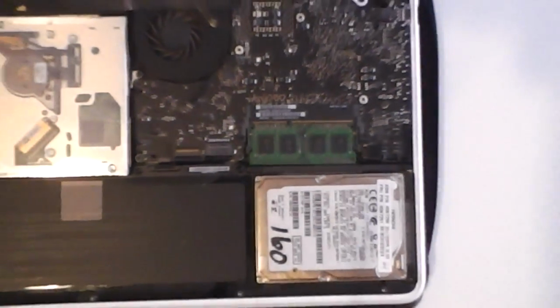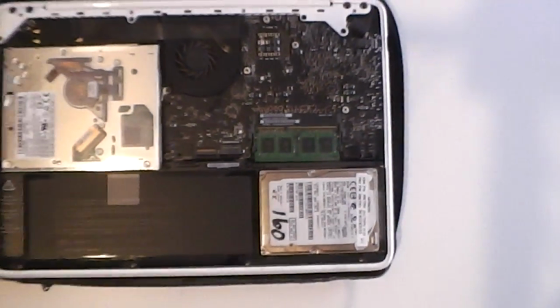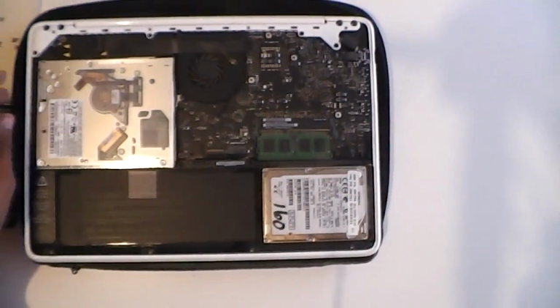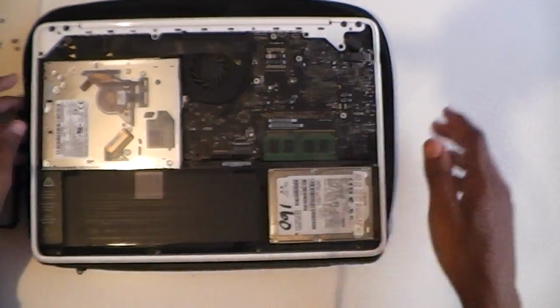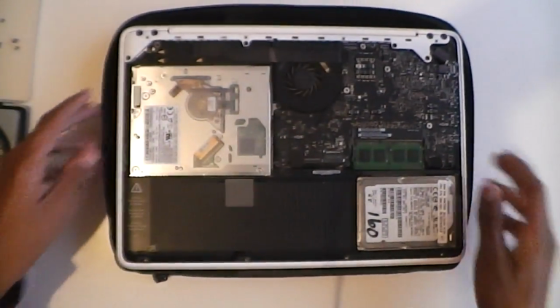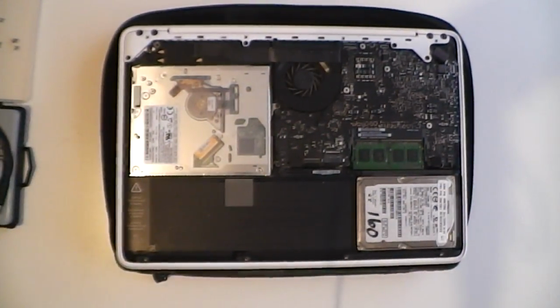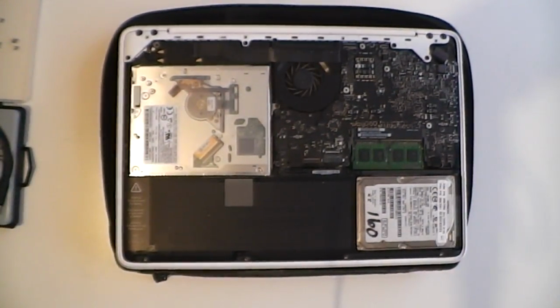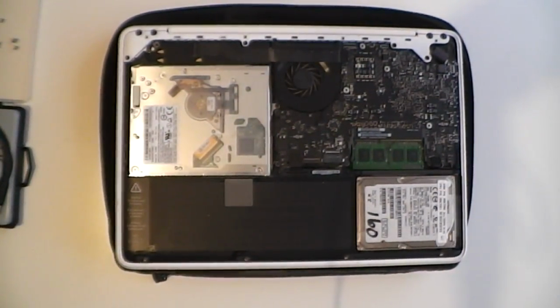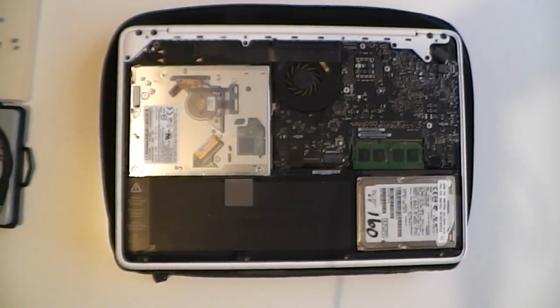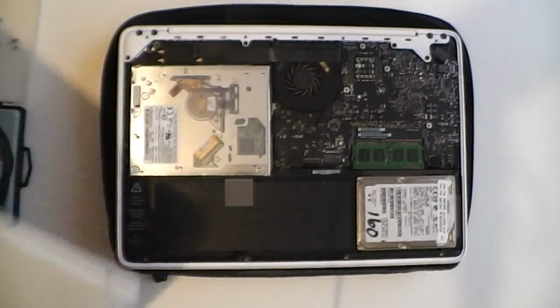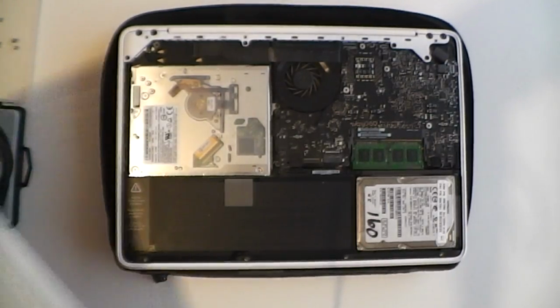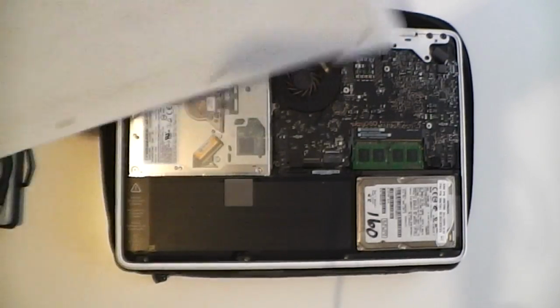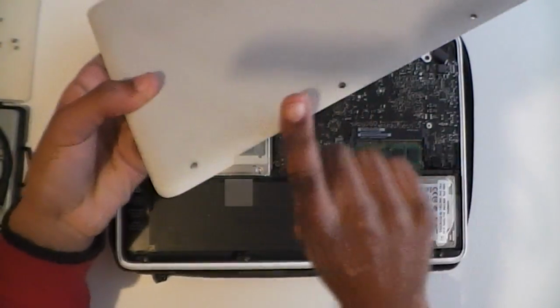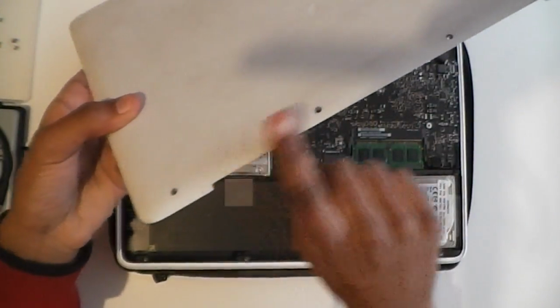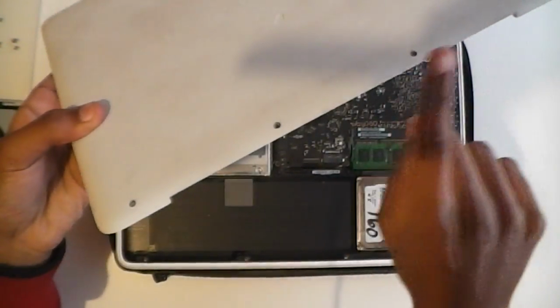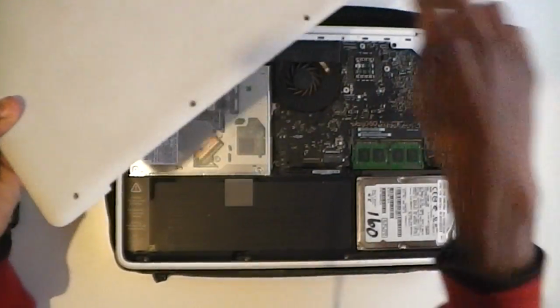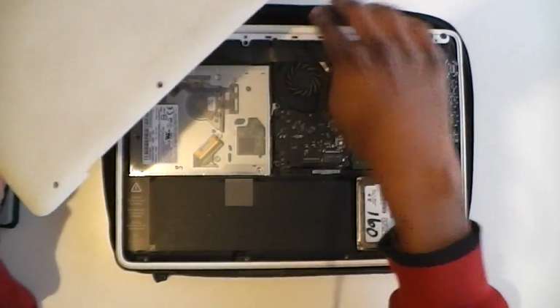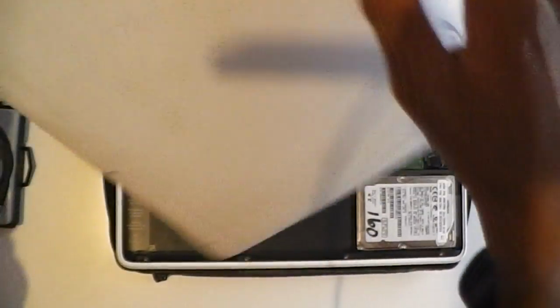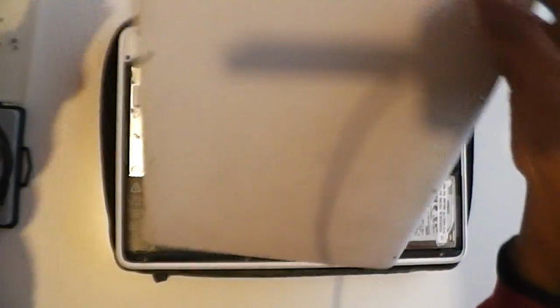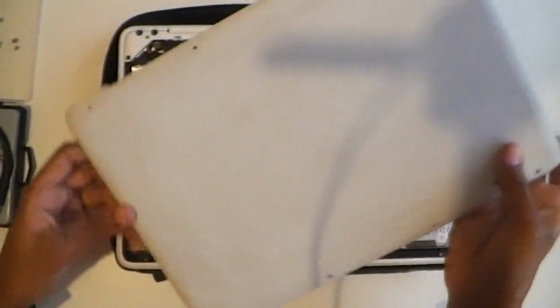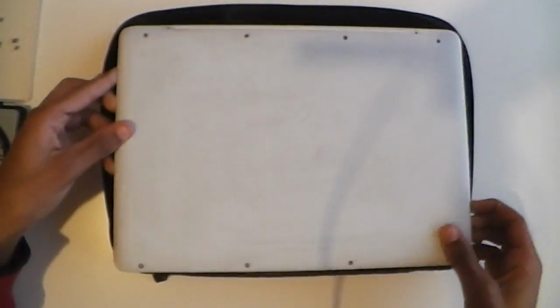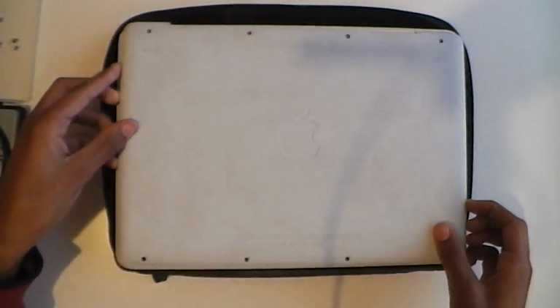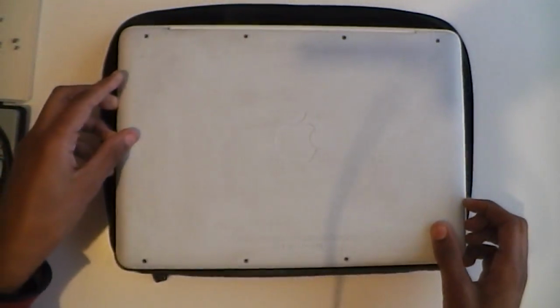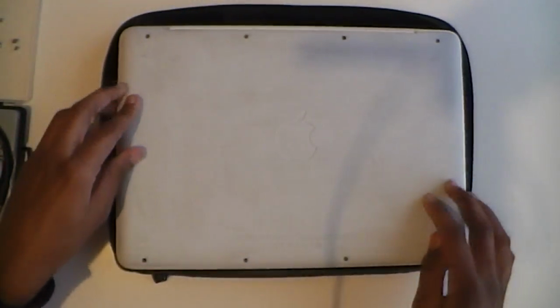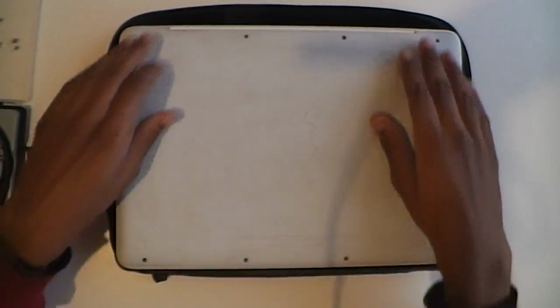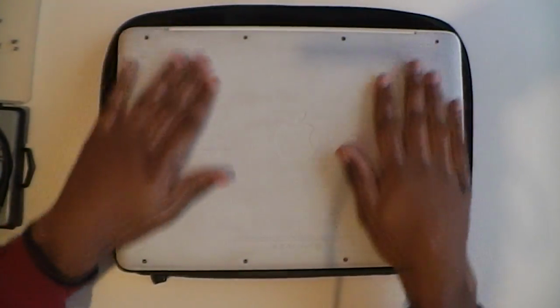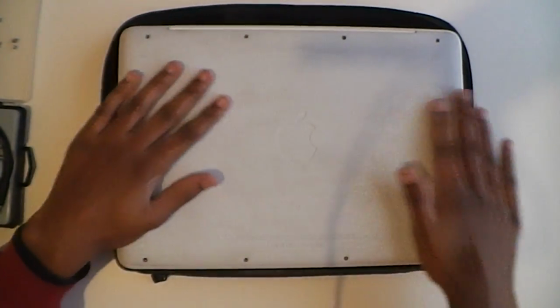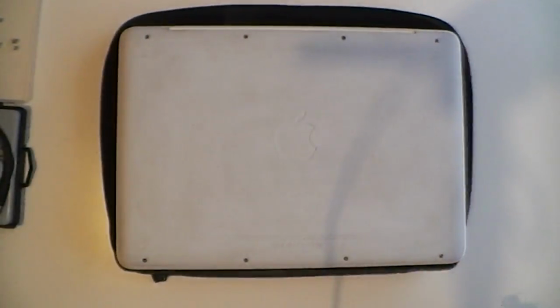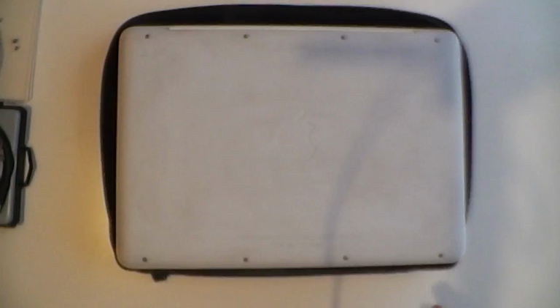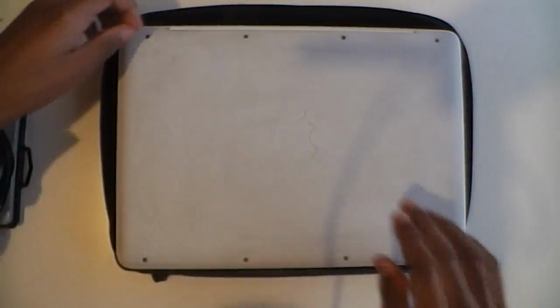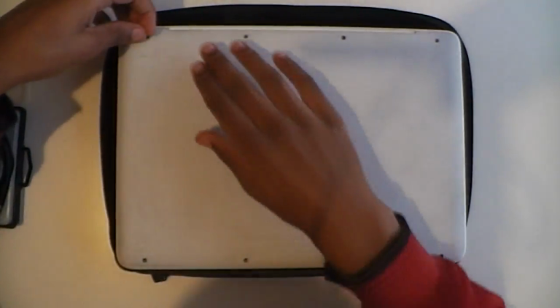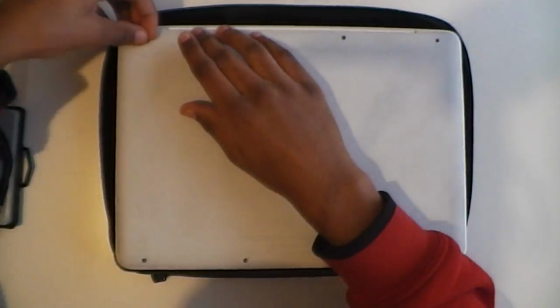Now go ahead and put the cover back on. Make sure that this end is facing the hinge. Then reinstall your screws.